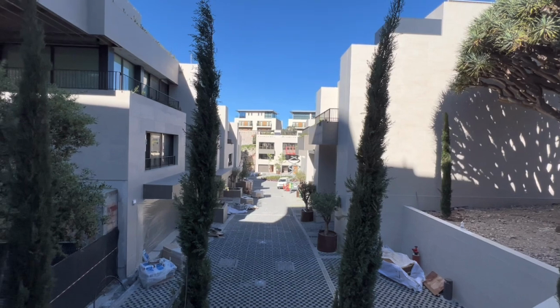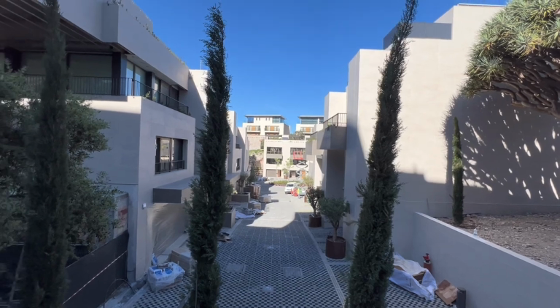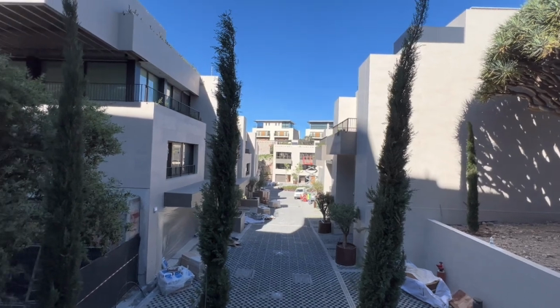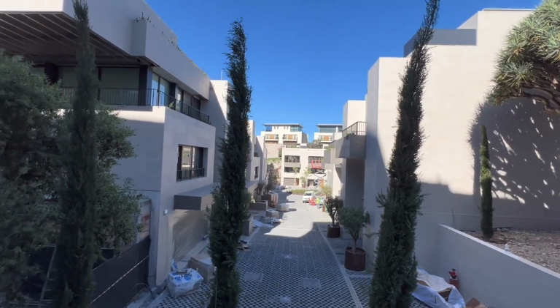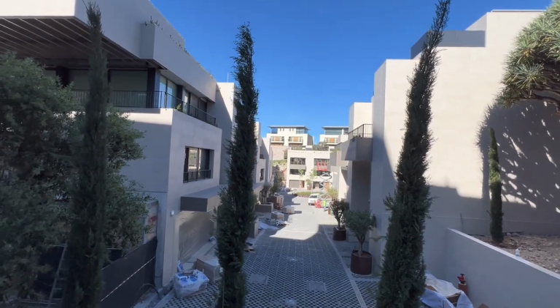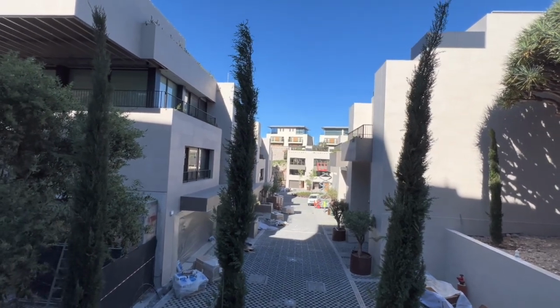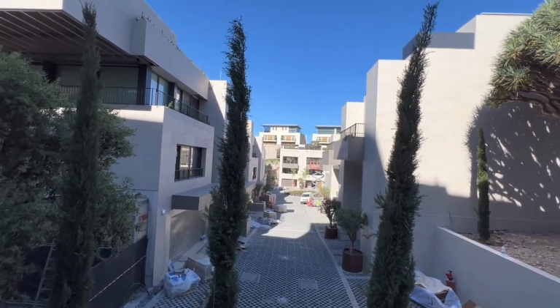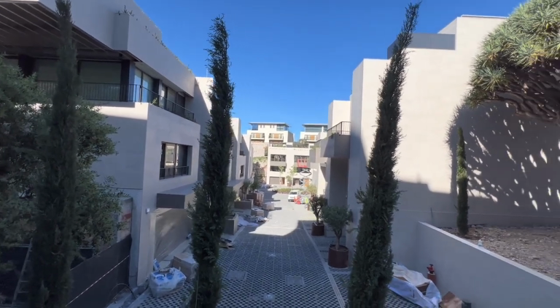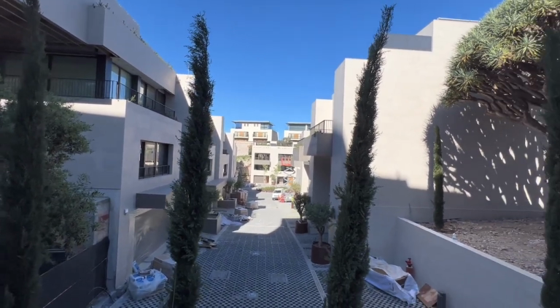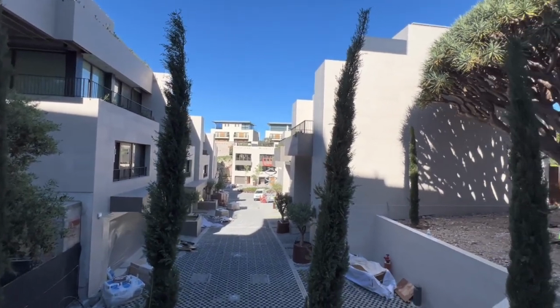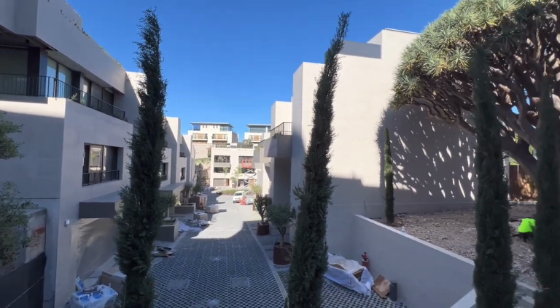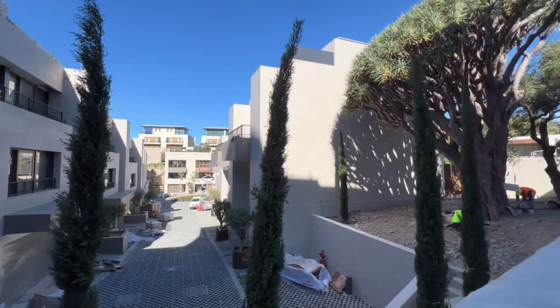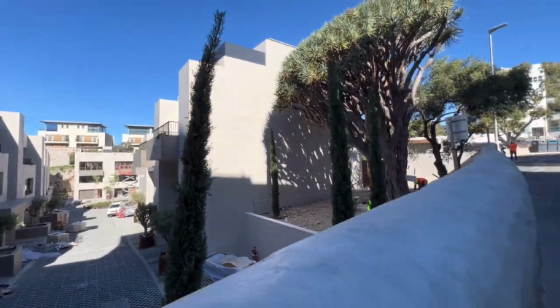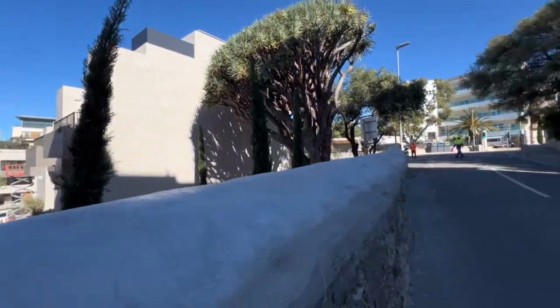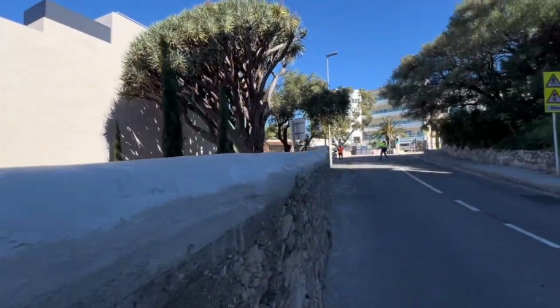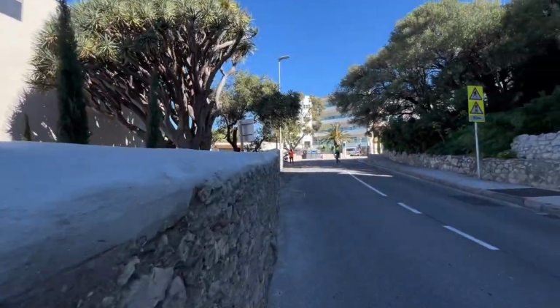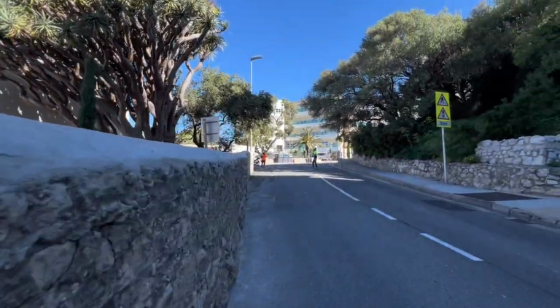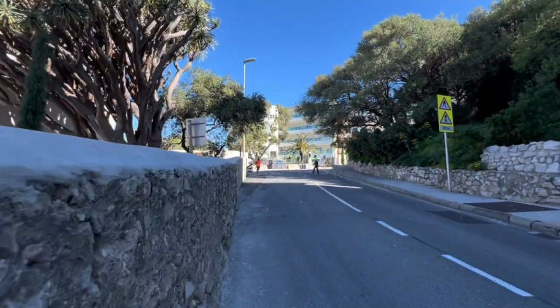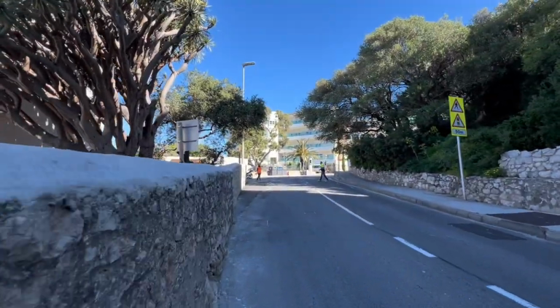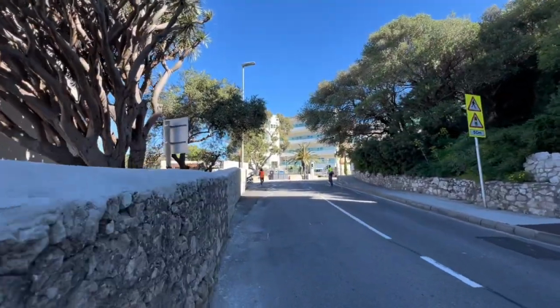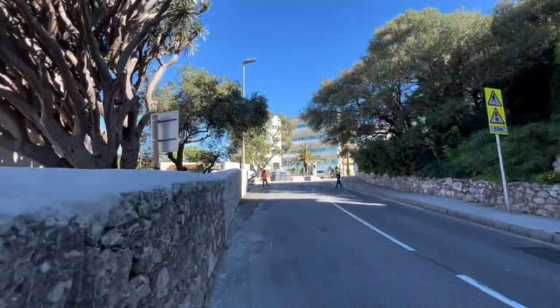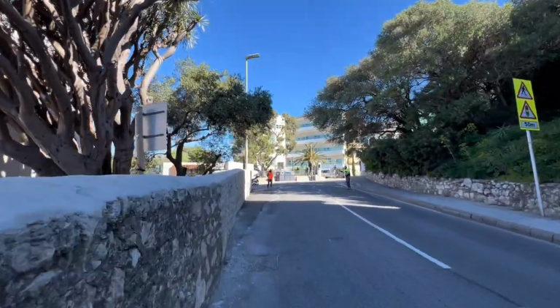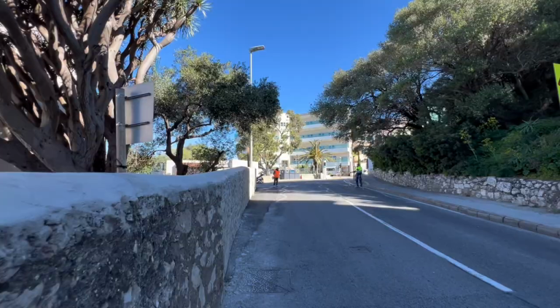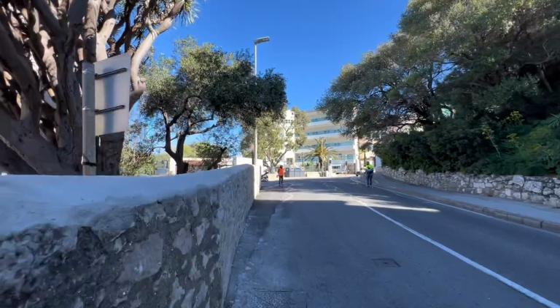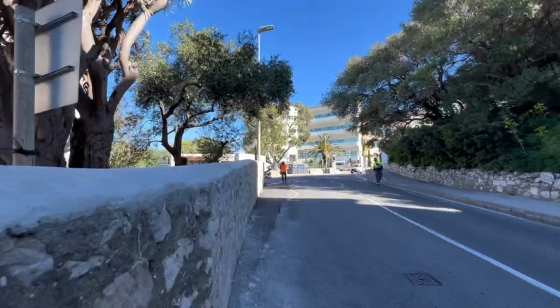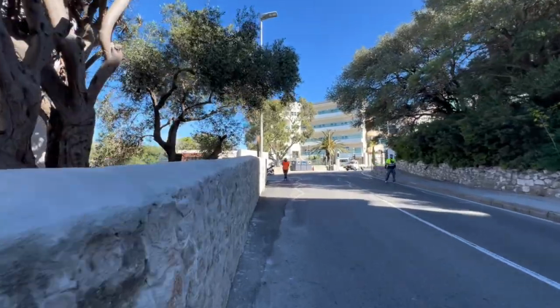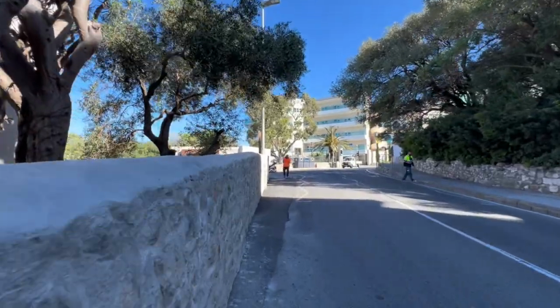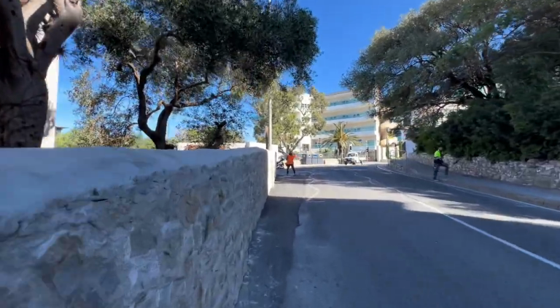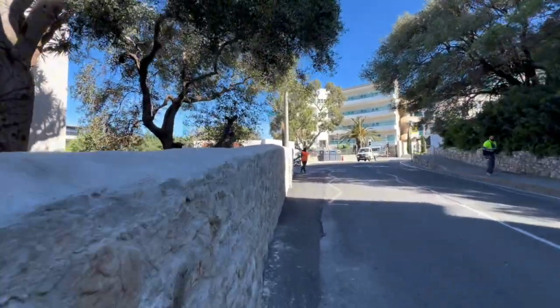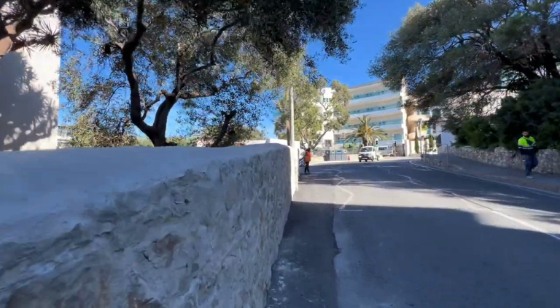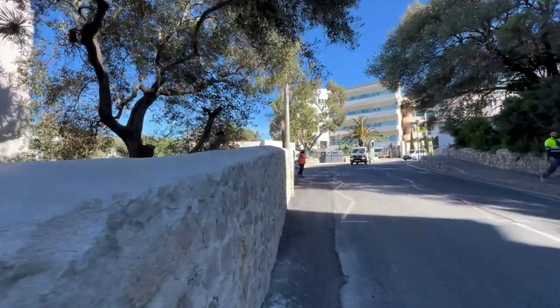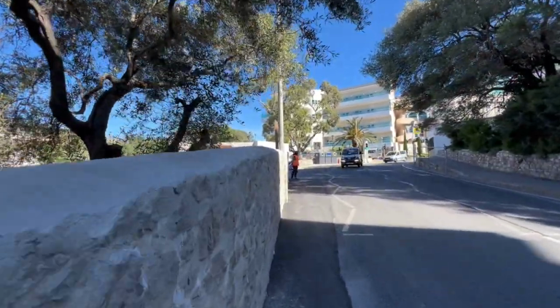A little bit of the view from here guys. They're nearly finished. Must be the entrance from this side.